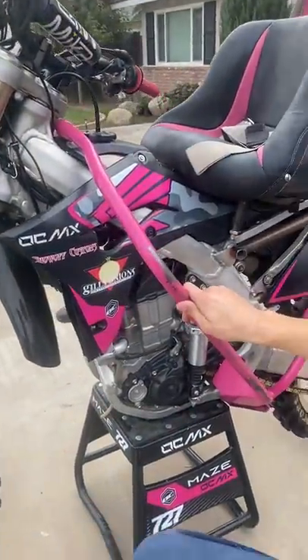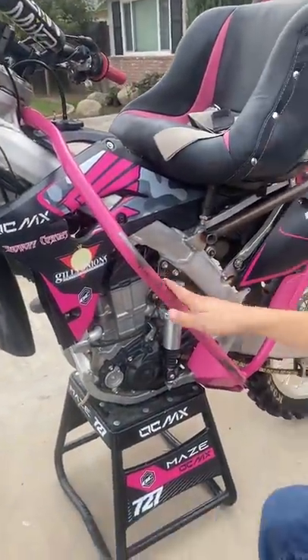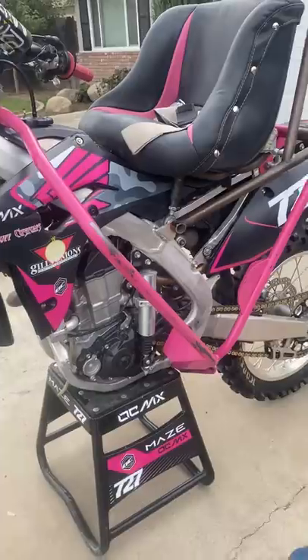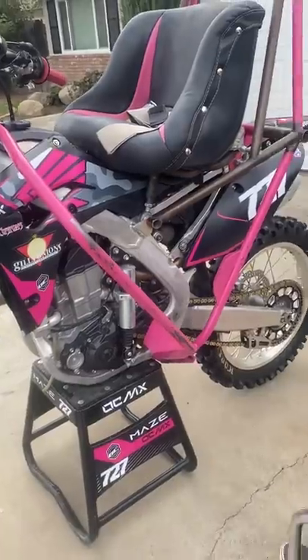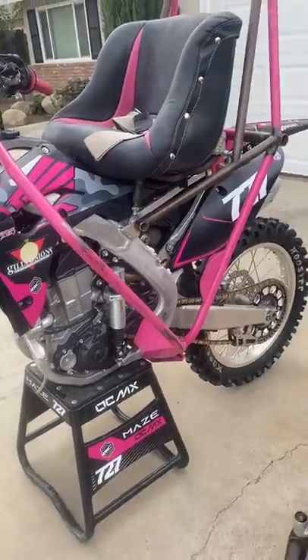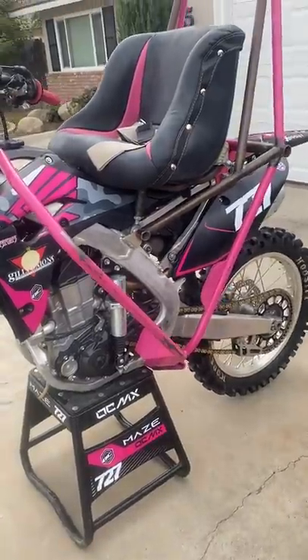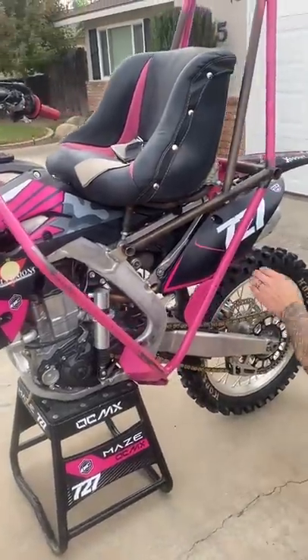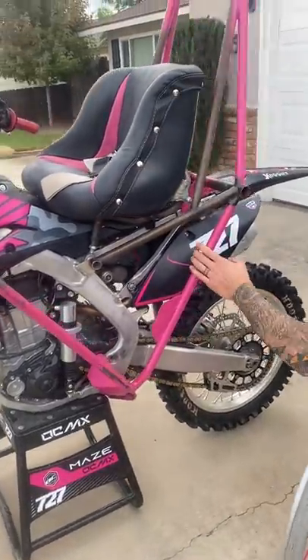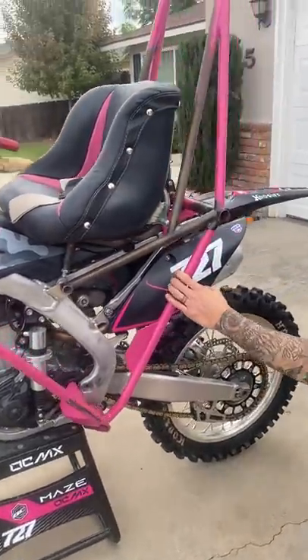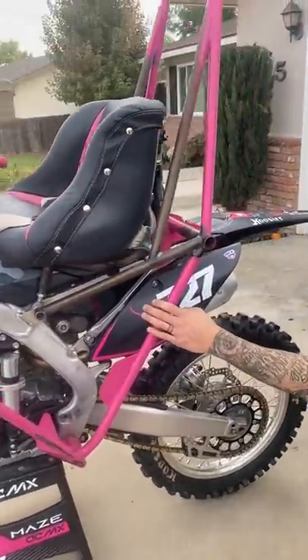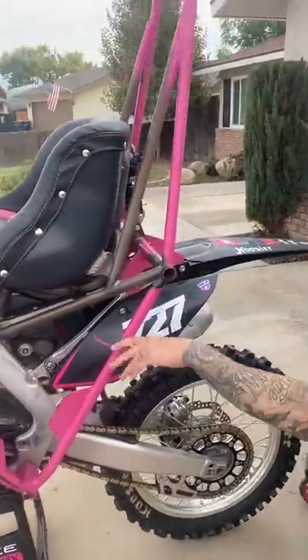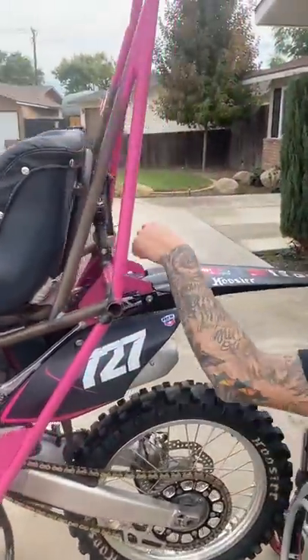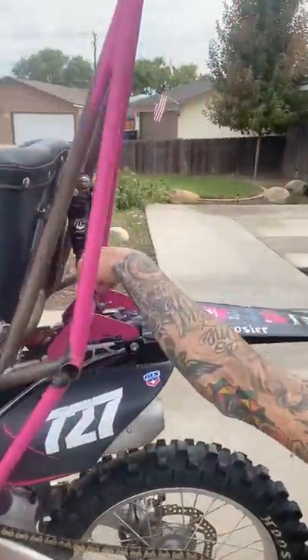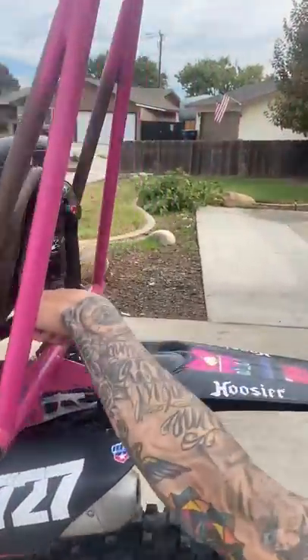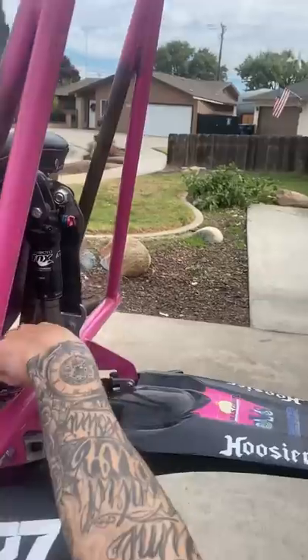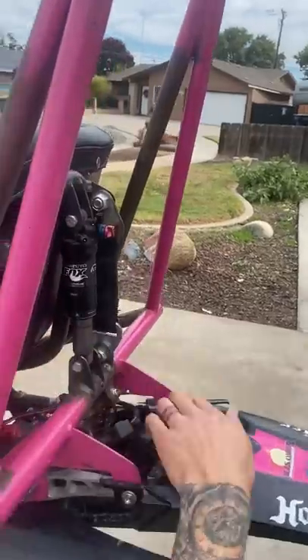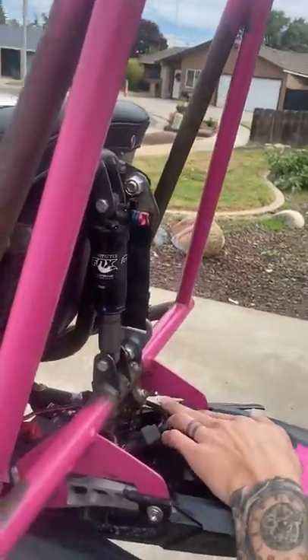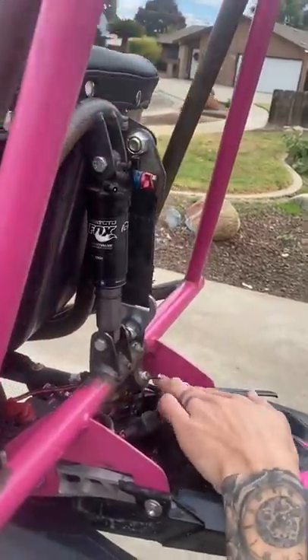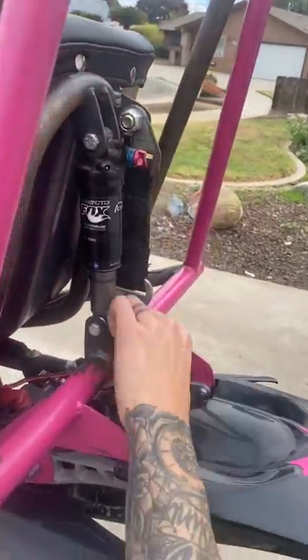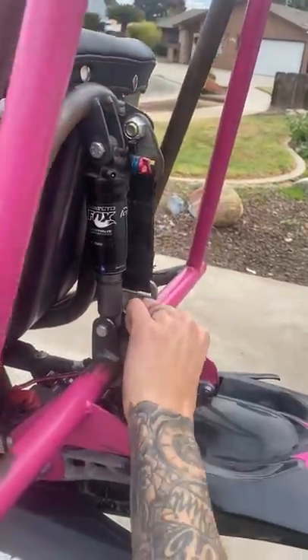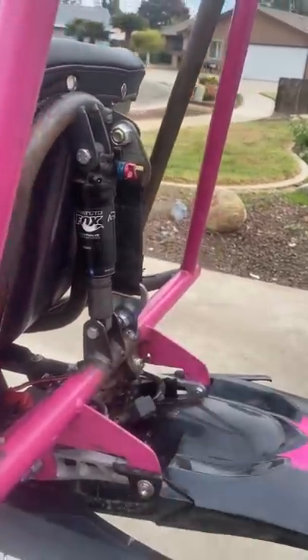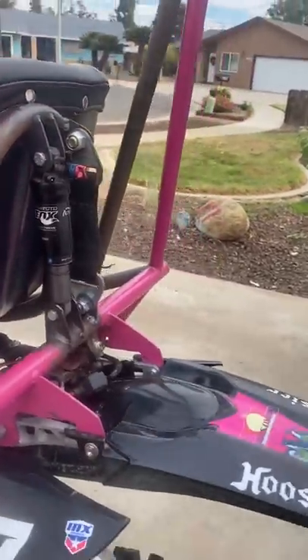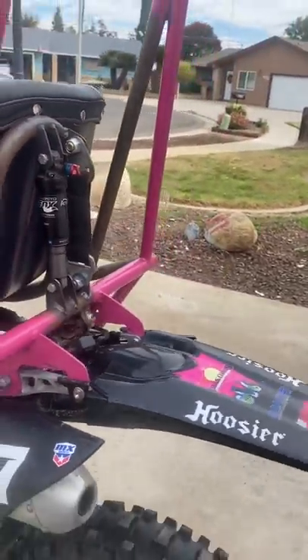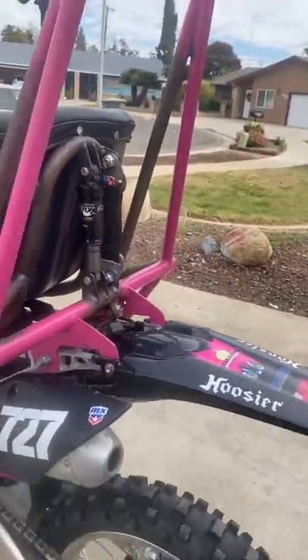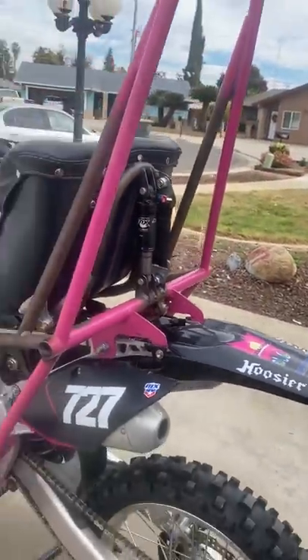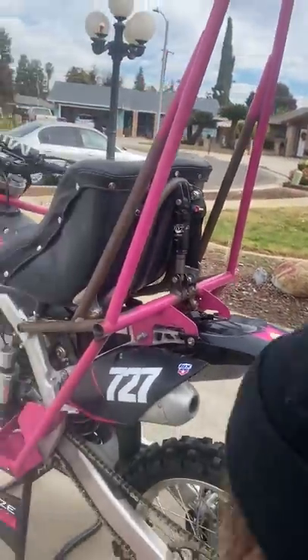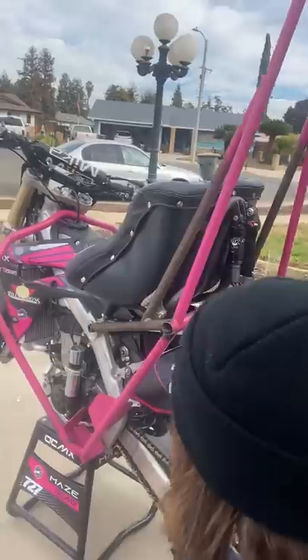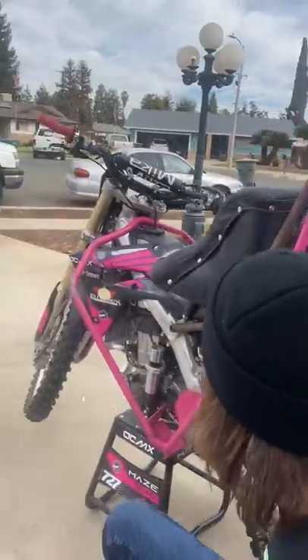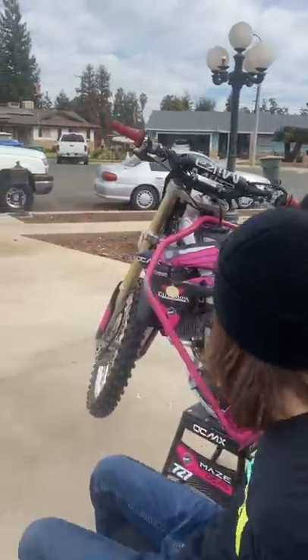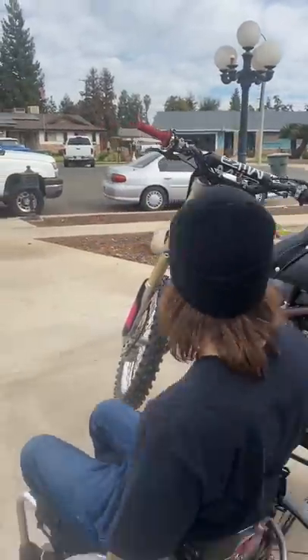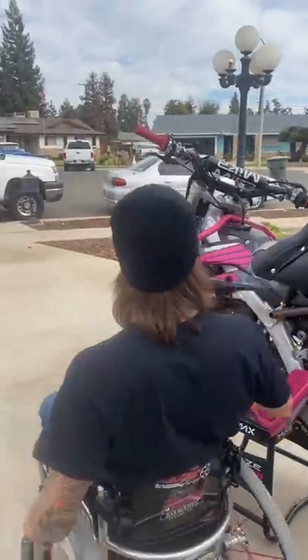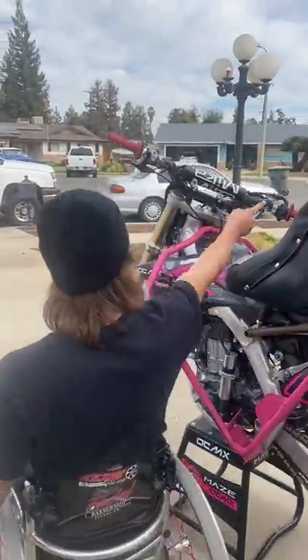We had to grind down a little bit, I'll show you that in a minute. I got the stock battery here because it's 2018, and then I got the on-off switch, that way my pingle shifter's not draining the battery at all times.